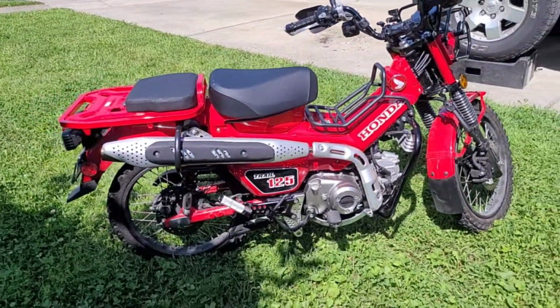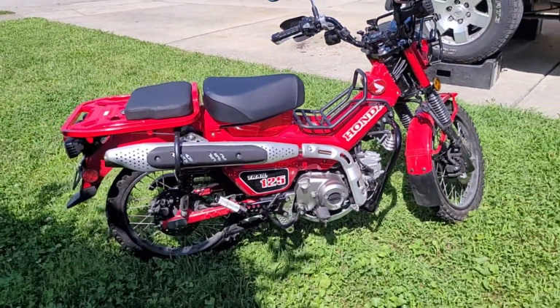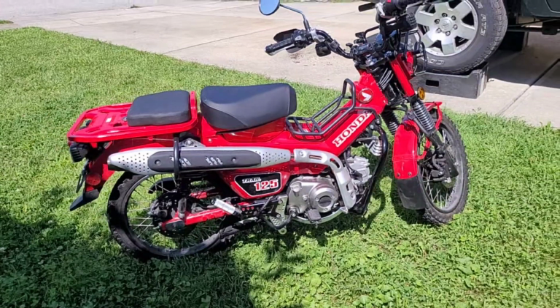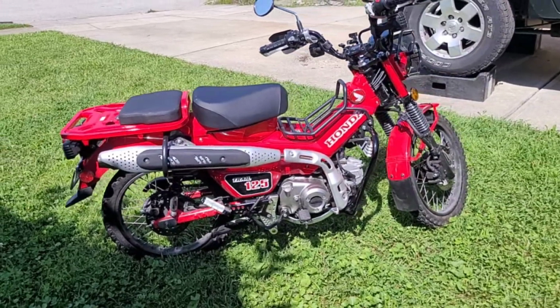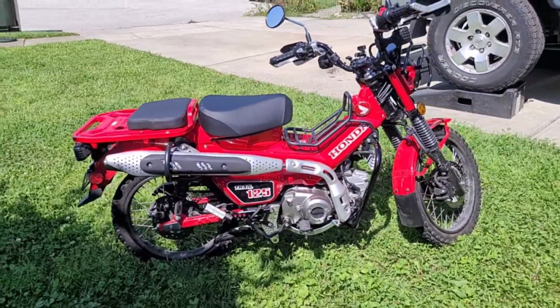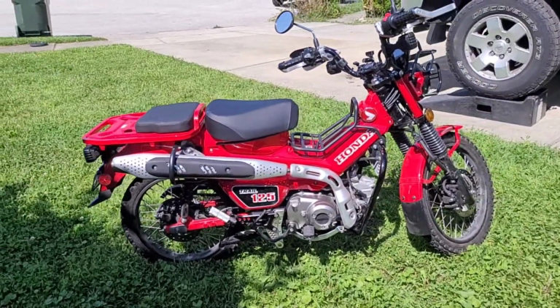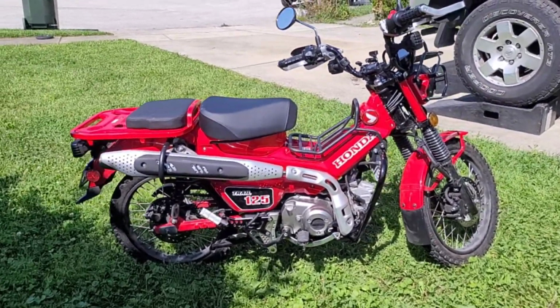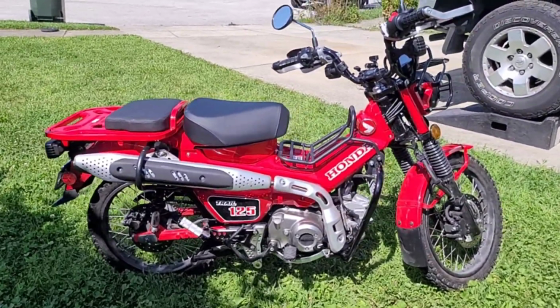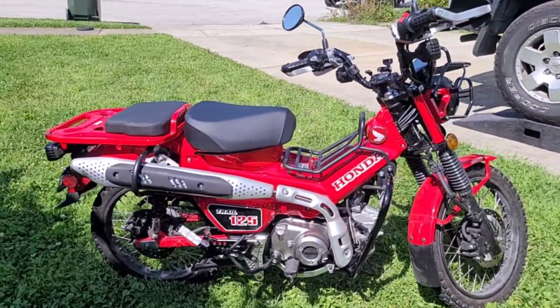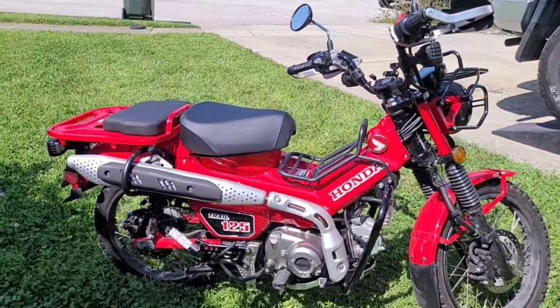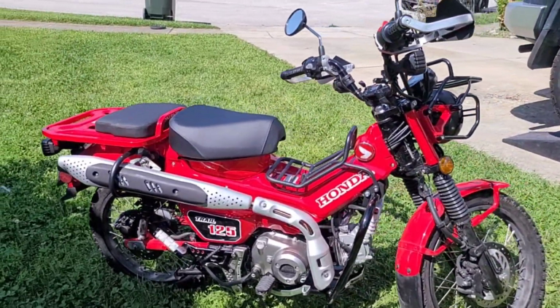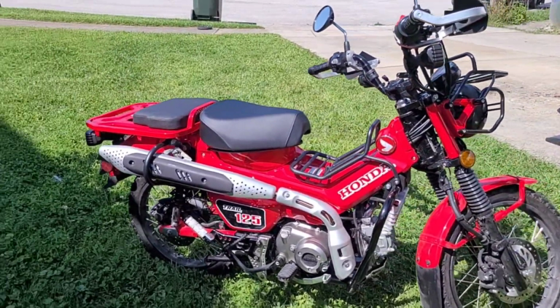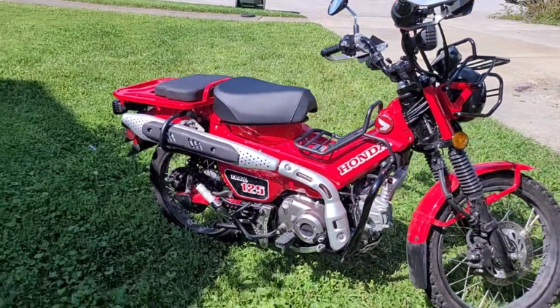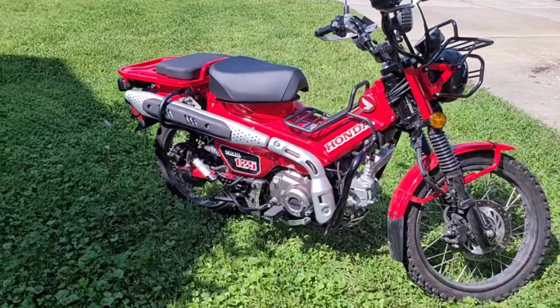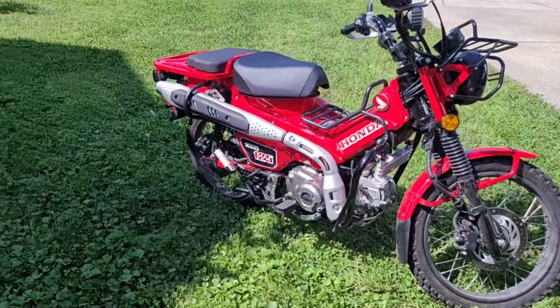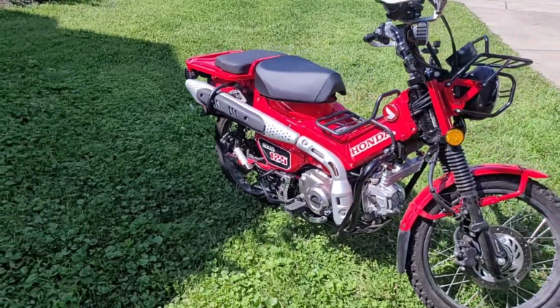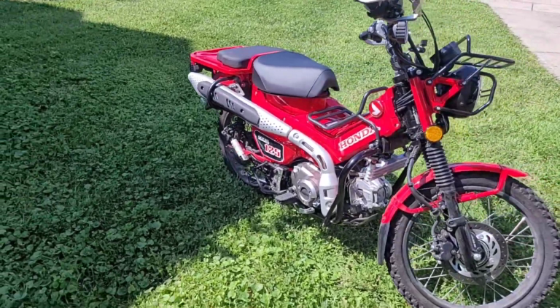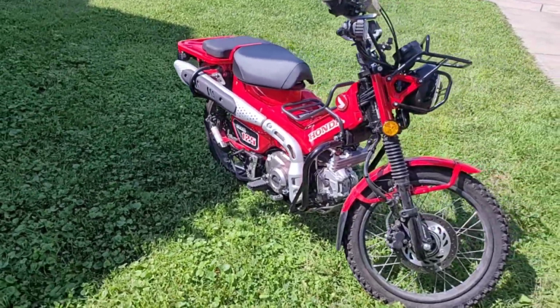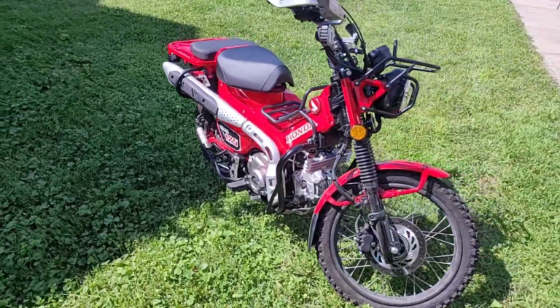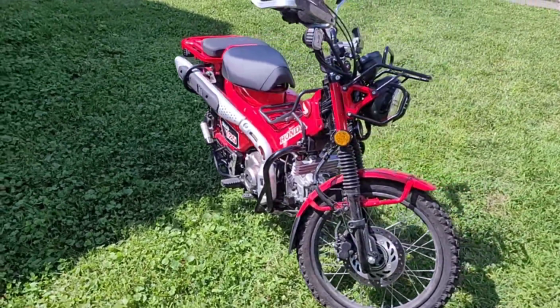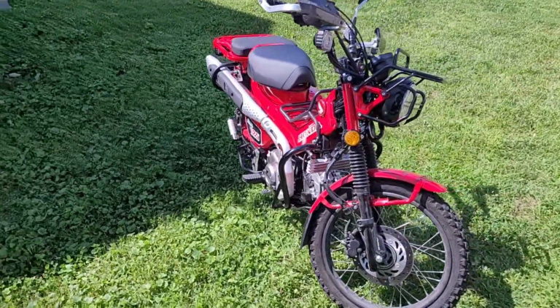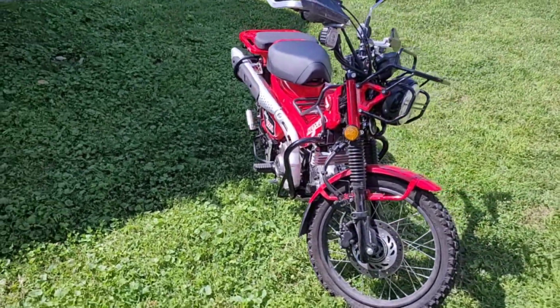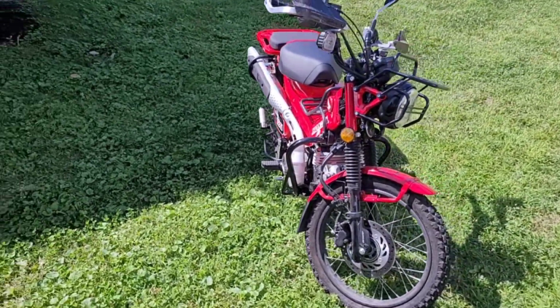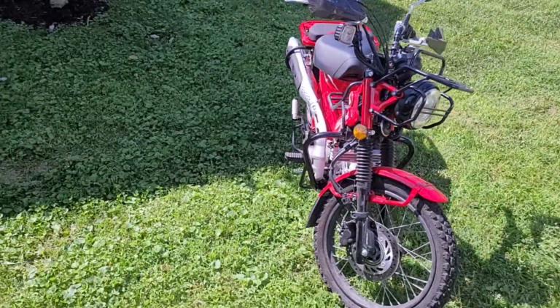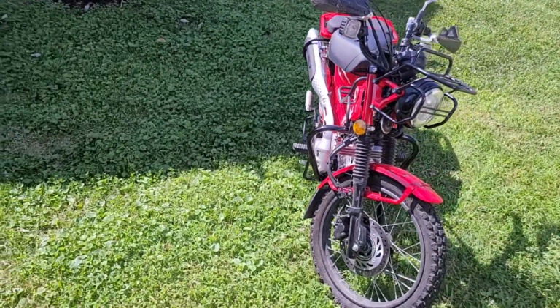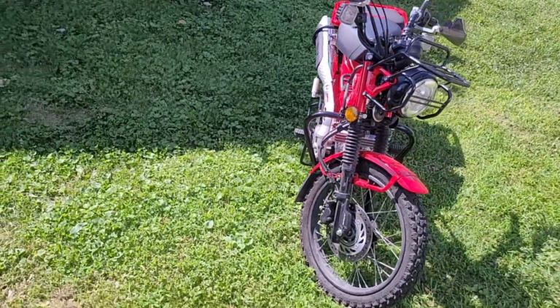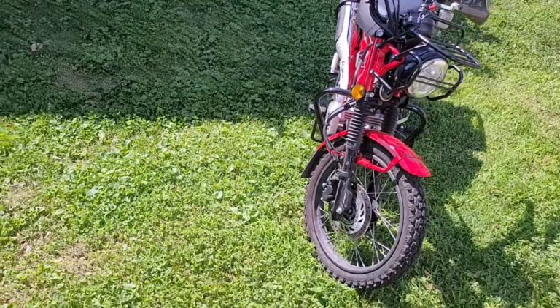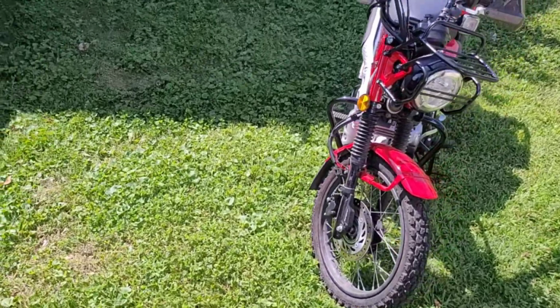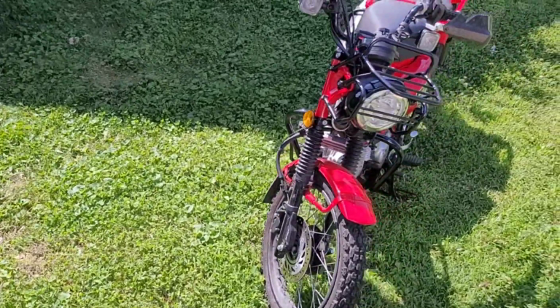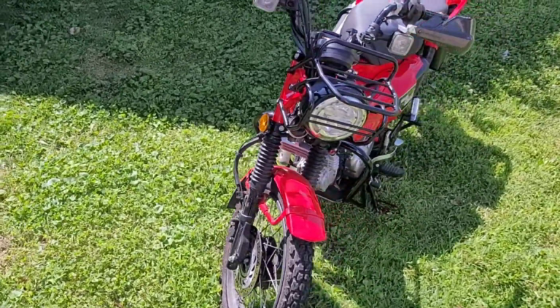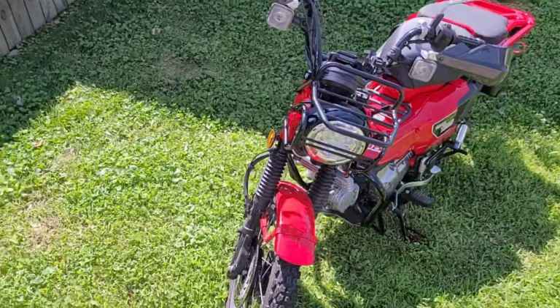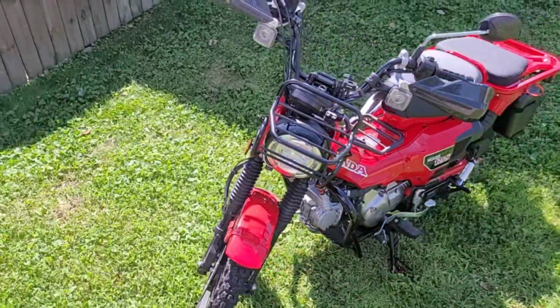I also wanted 150cc minimum capacity on the engine. This is the legal limit in a number of states in order to drive on the freeways, and I wanted the capability to legally drive on the freeways if absolutely necessary.